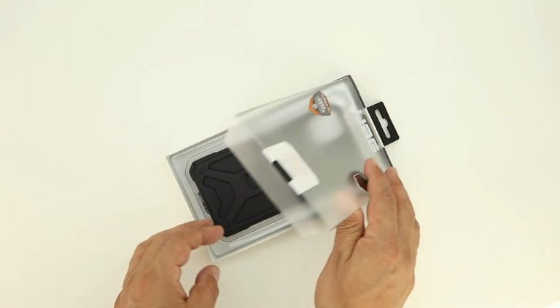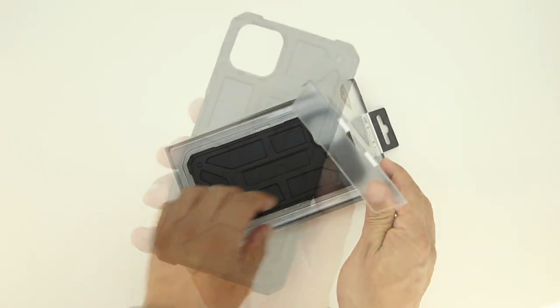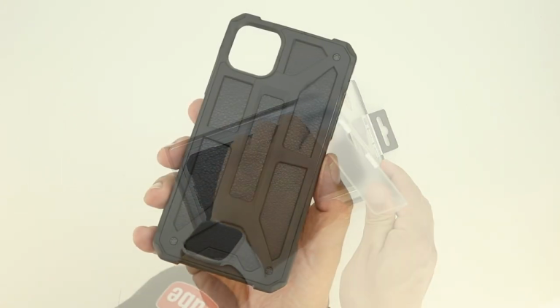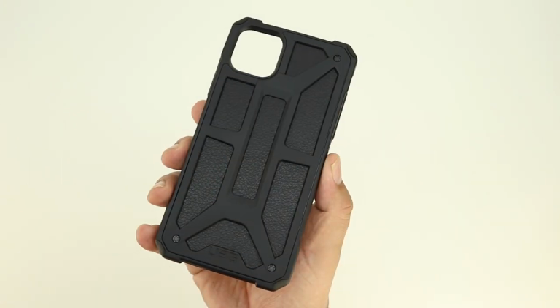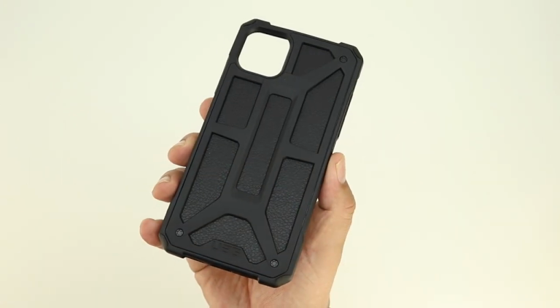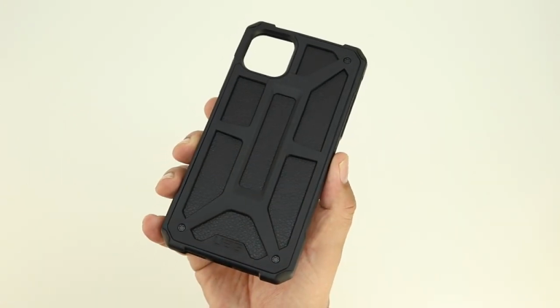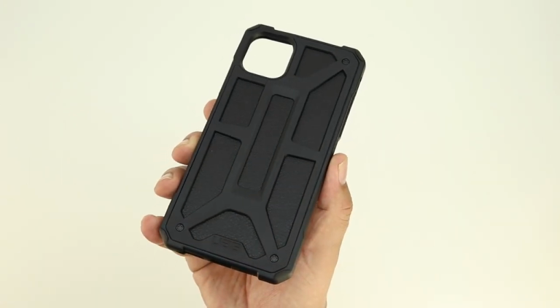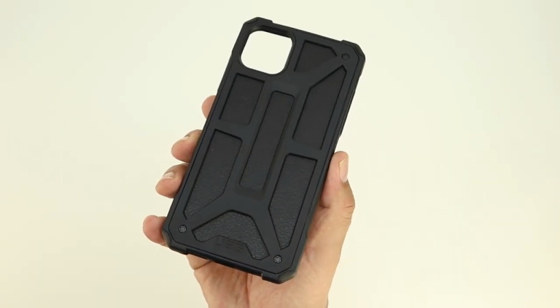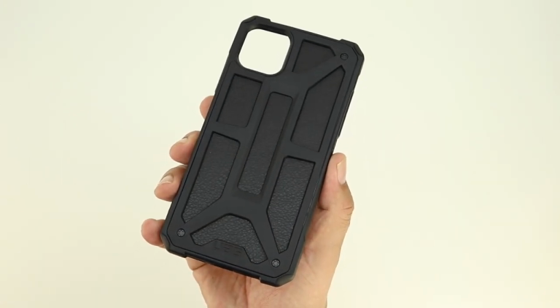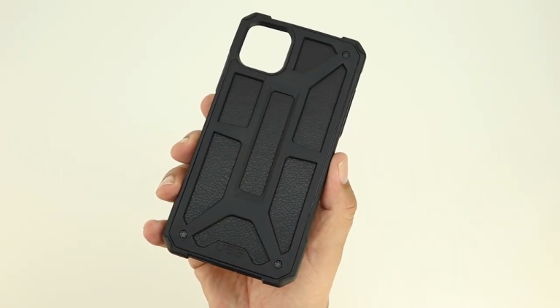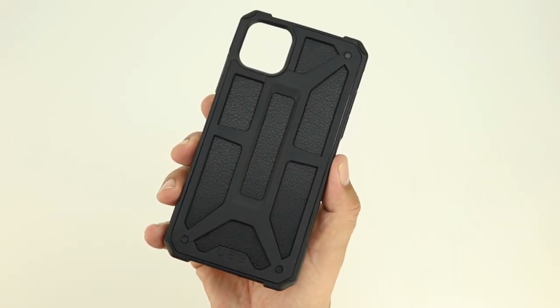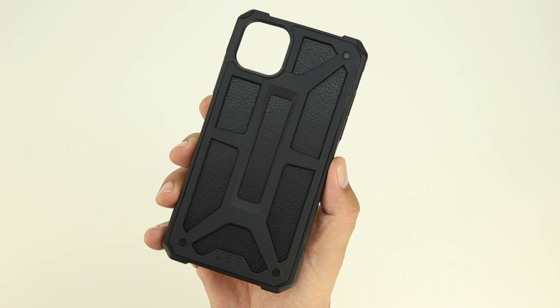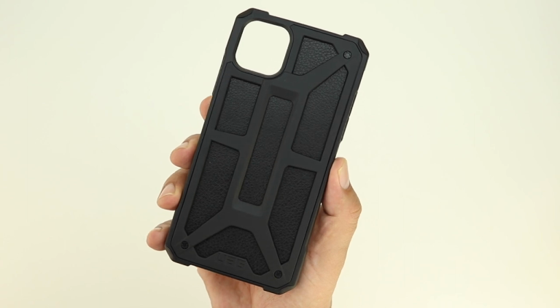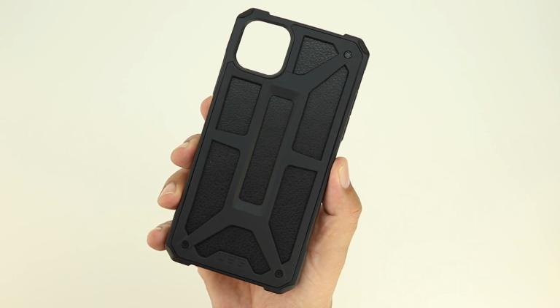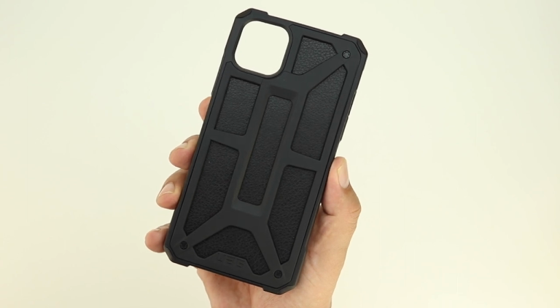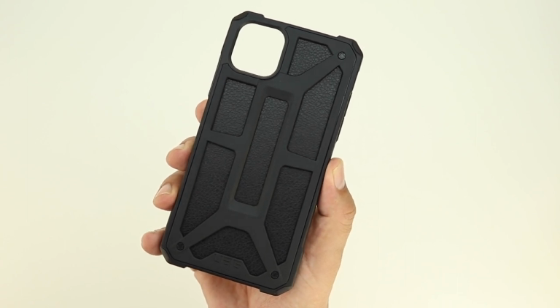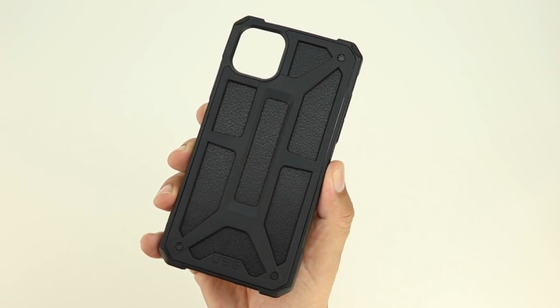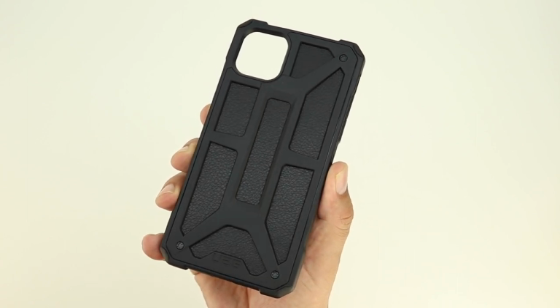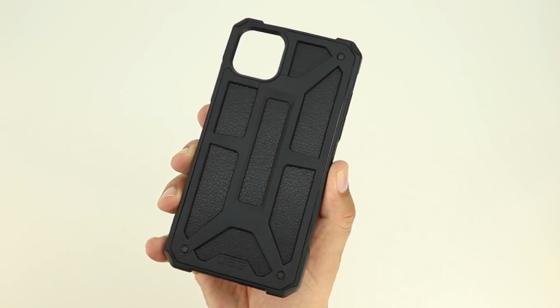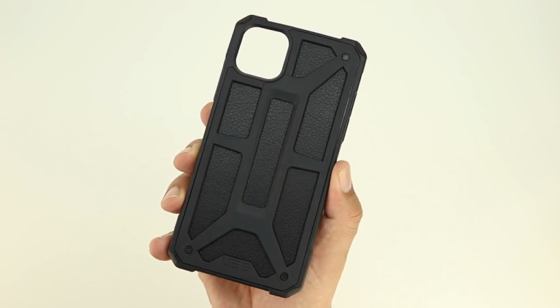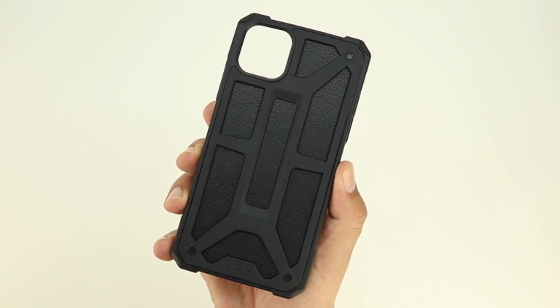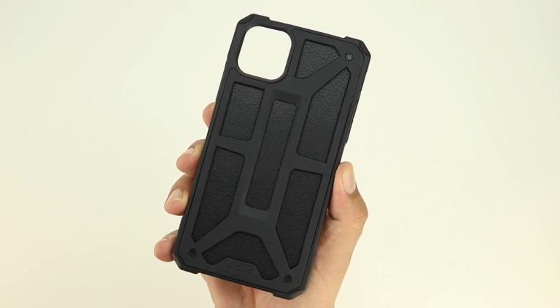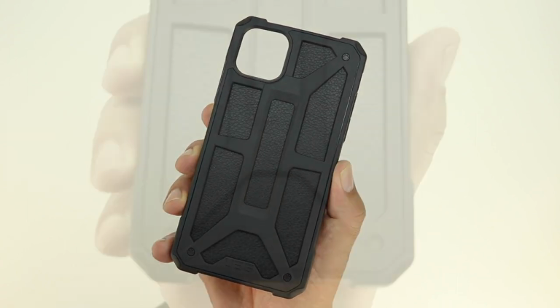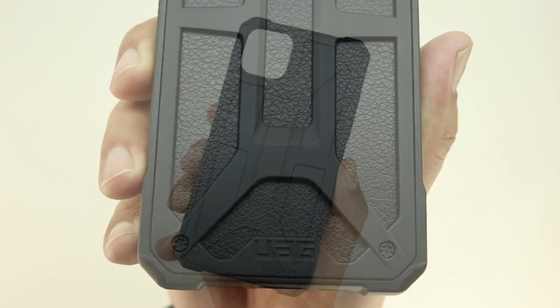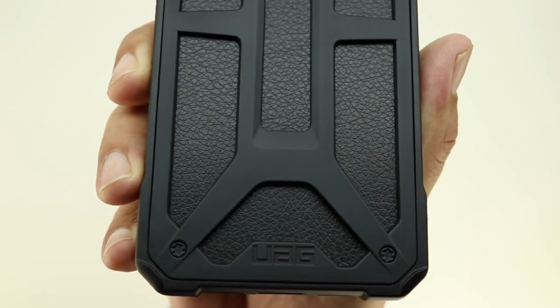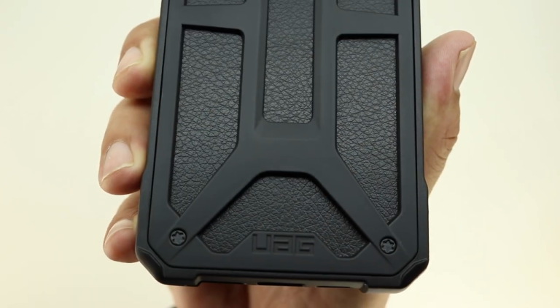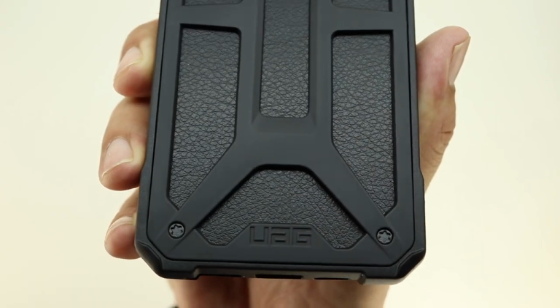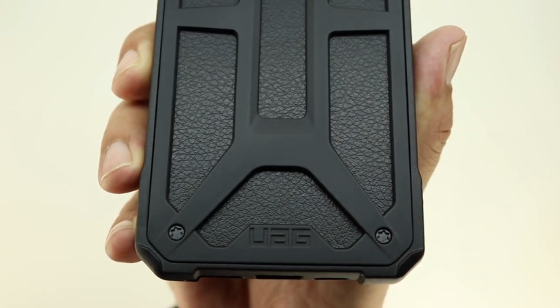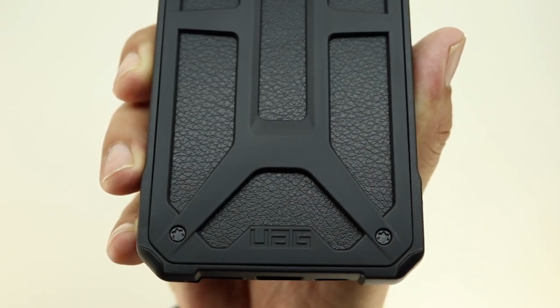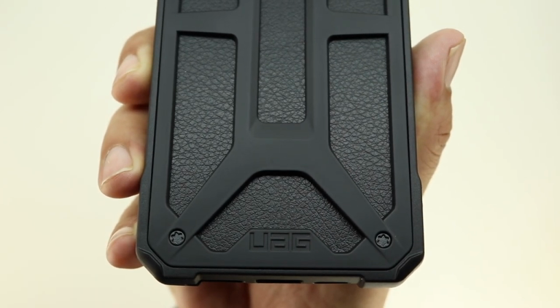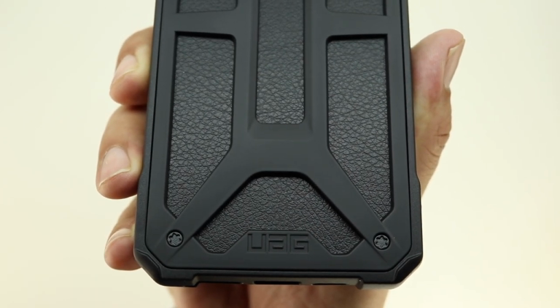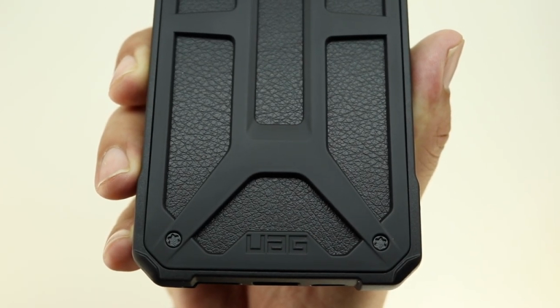Lifting the lid on the box, we're presented with the case itself which has an extremely unique design. This particular case is the Monarch series case and is handcrafted from a feather-like construction with five layers of protection, with top grain leather and metal hardware.